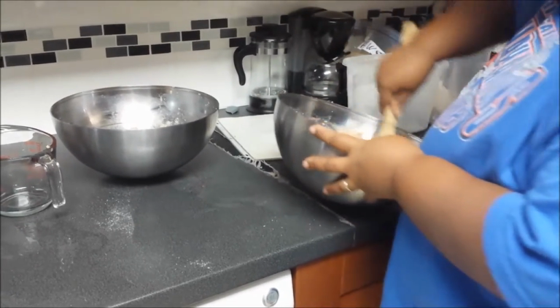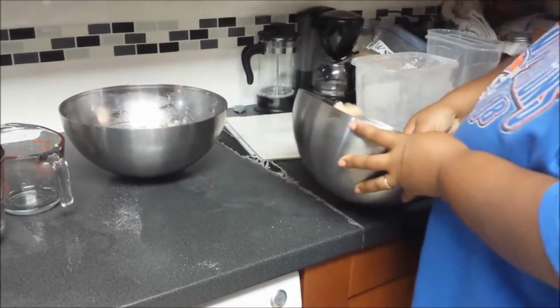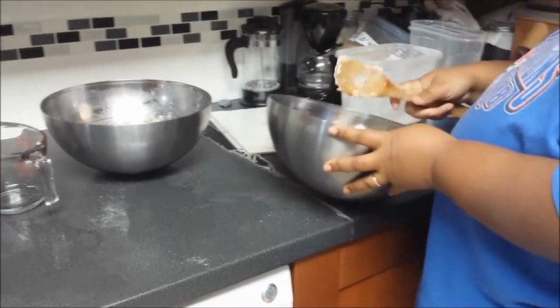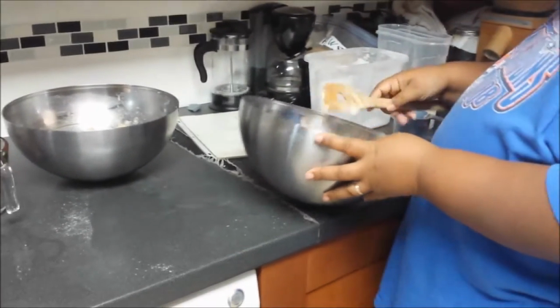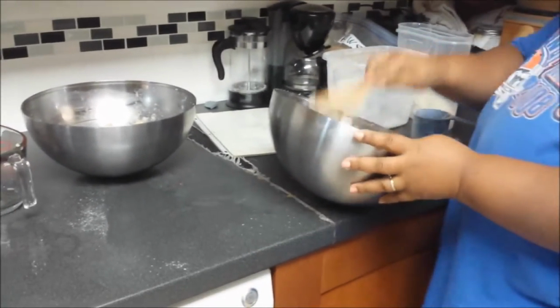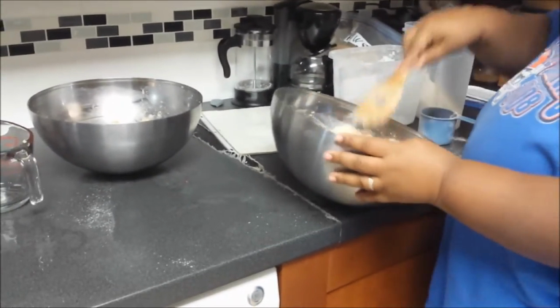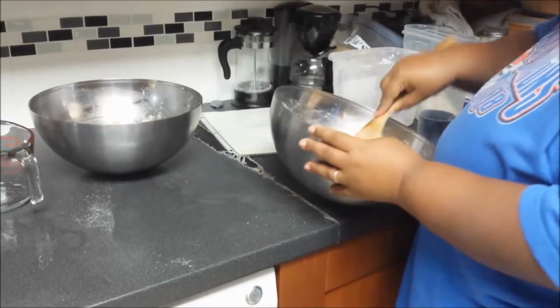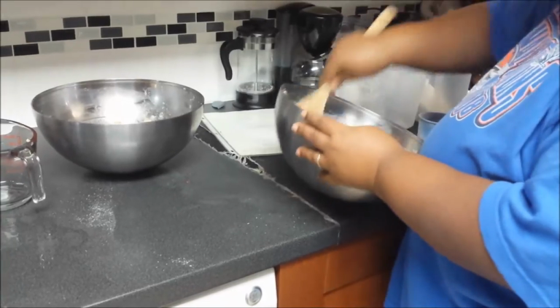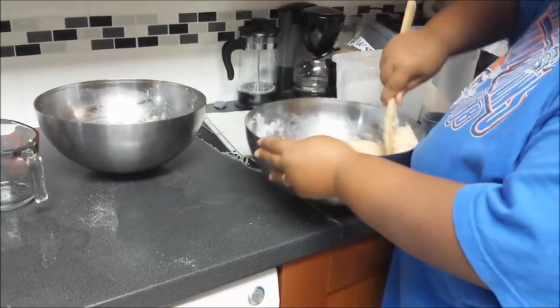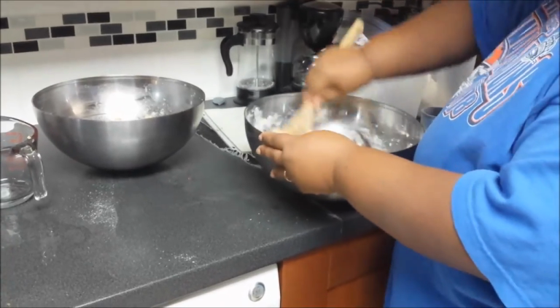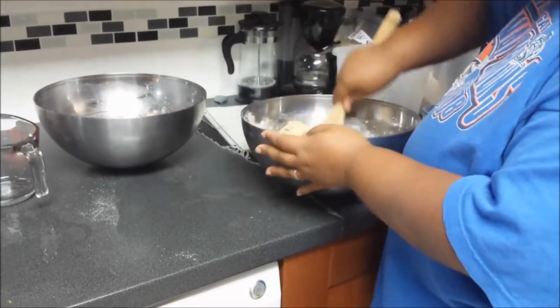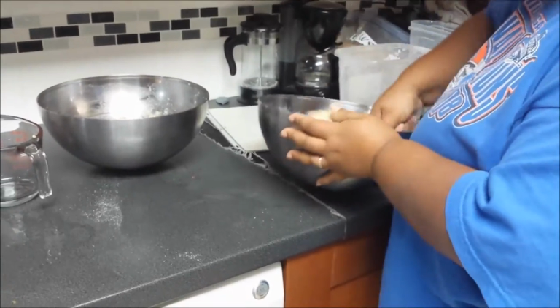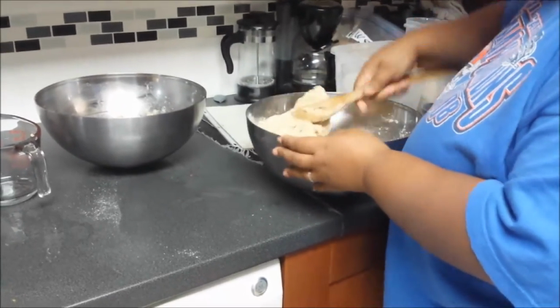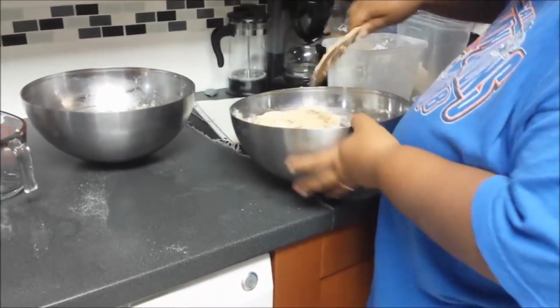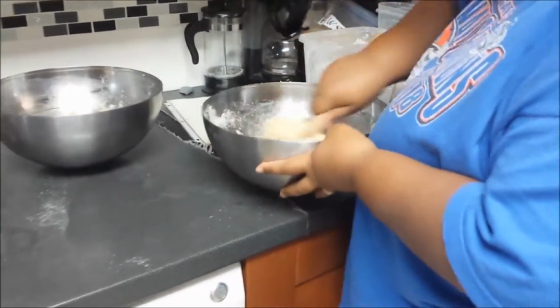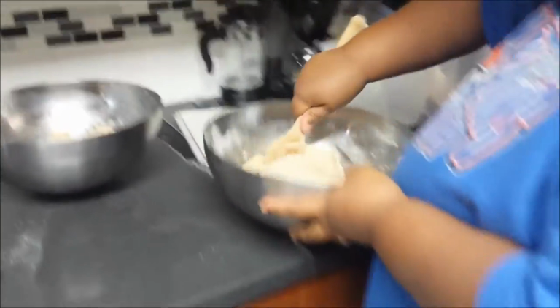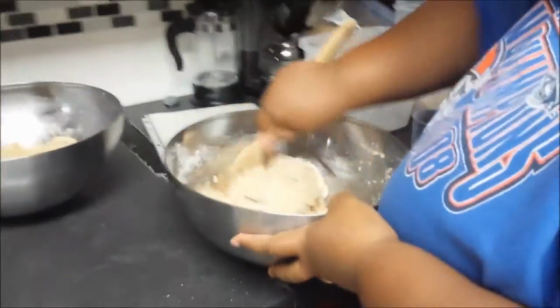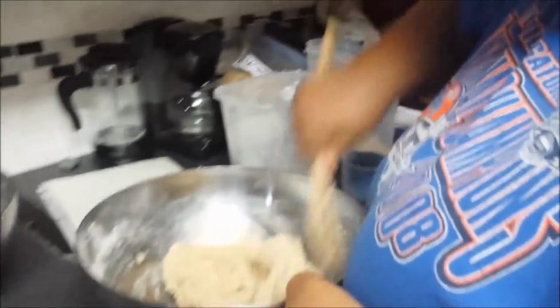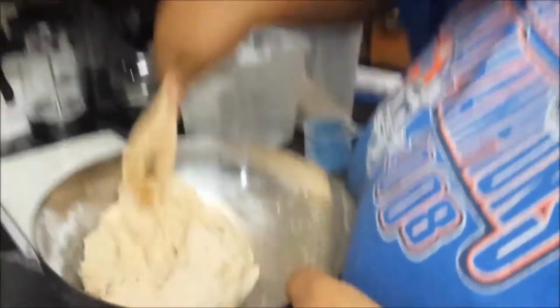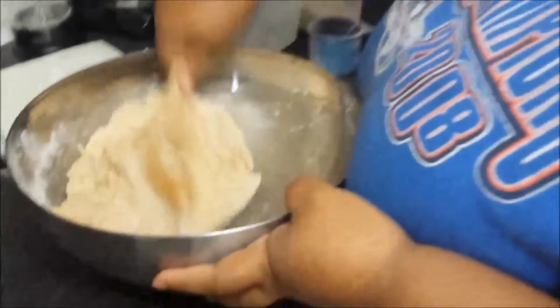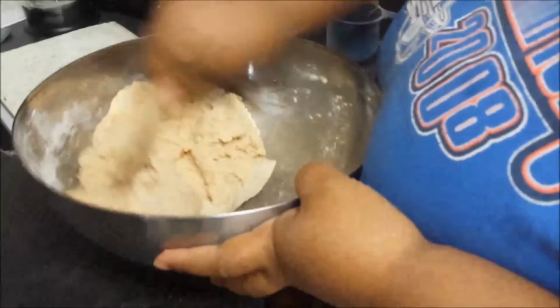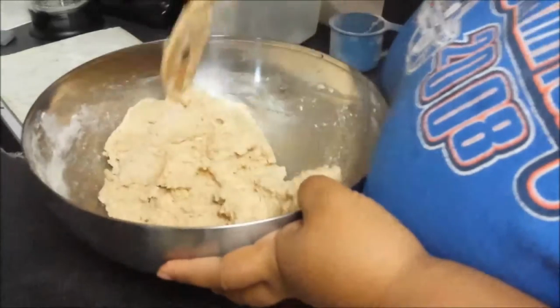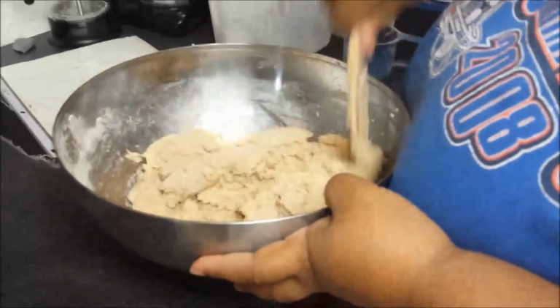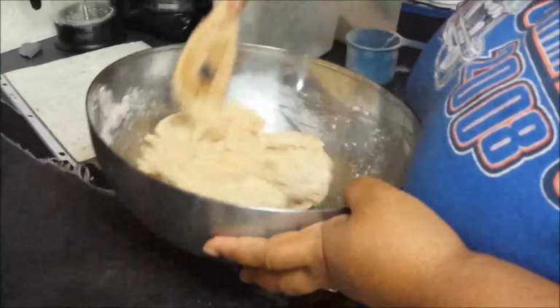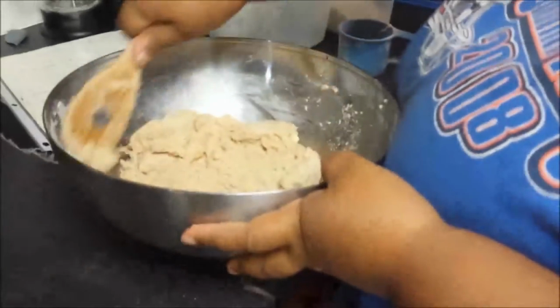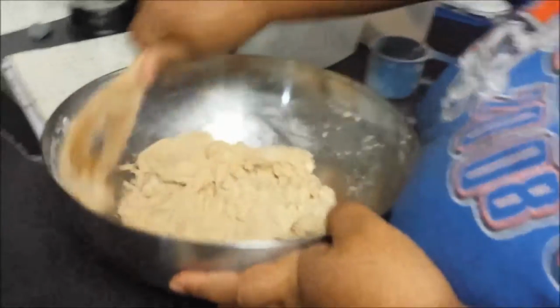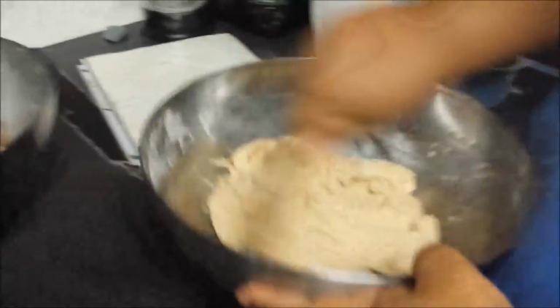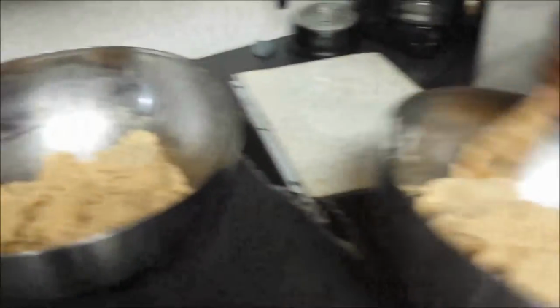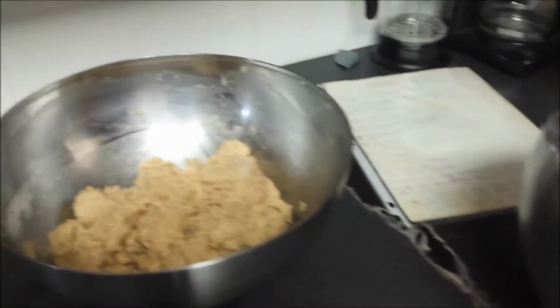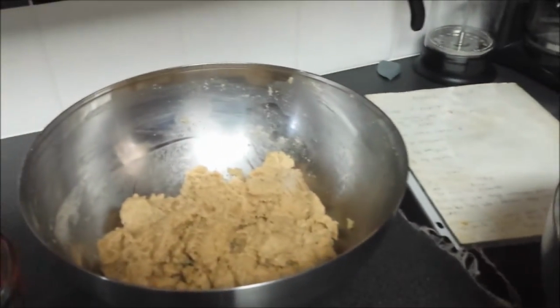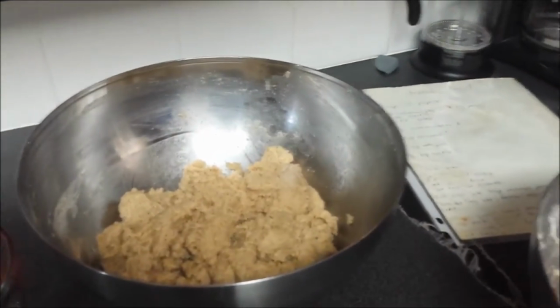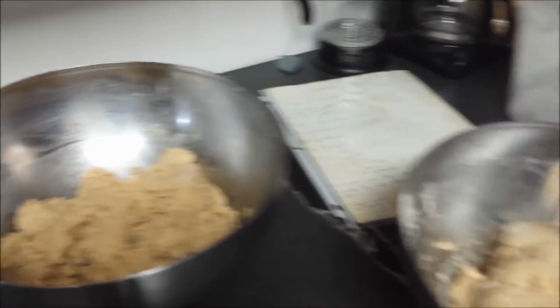I only added about a tablespoon of flour to this, and it's already making a big difference. I think I'm going to stop there for now until I get it into the machine and get it worked up. Now for the next one.